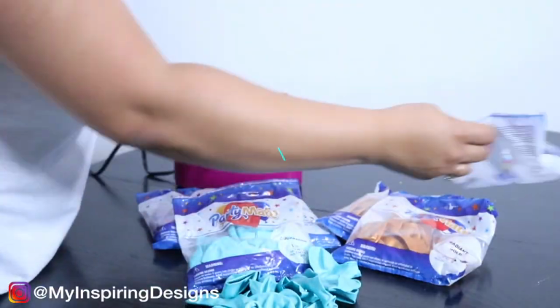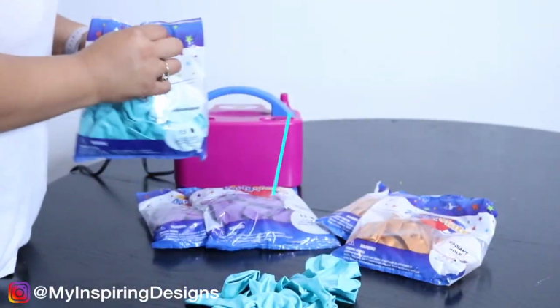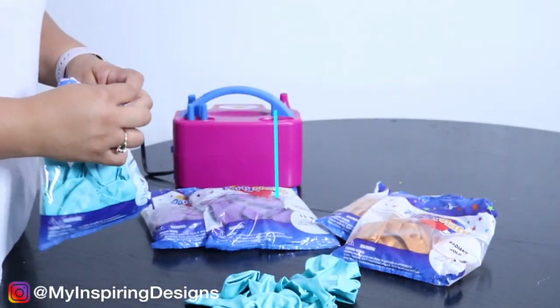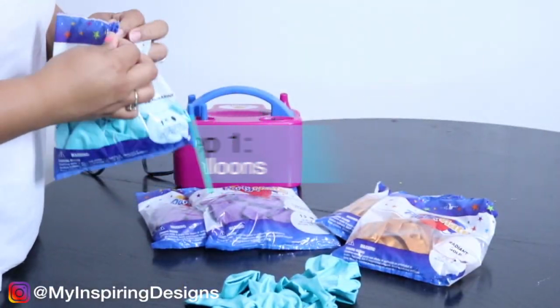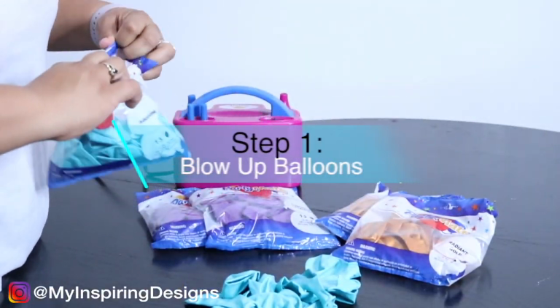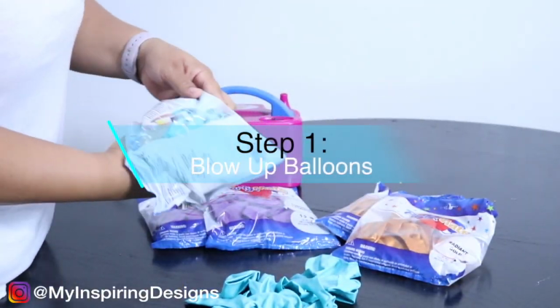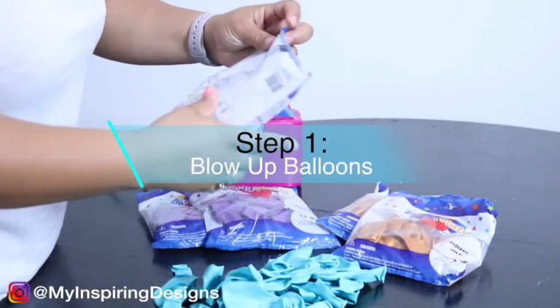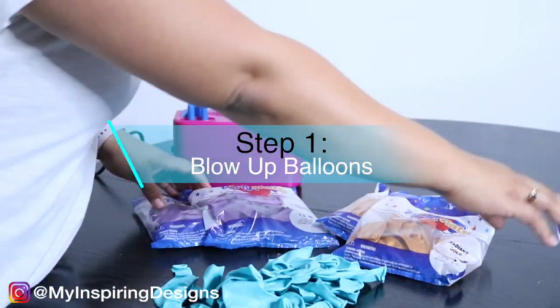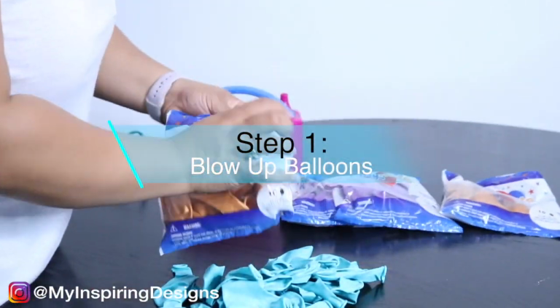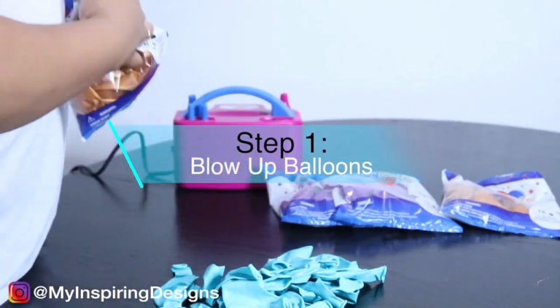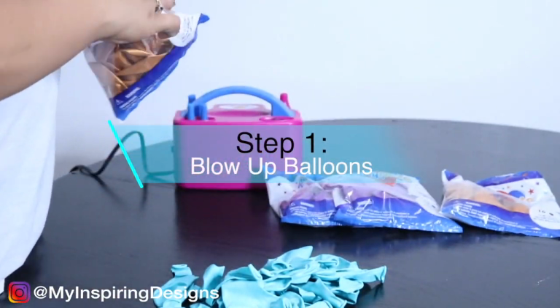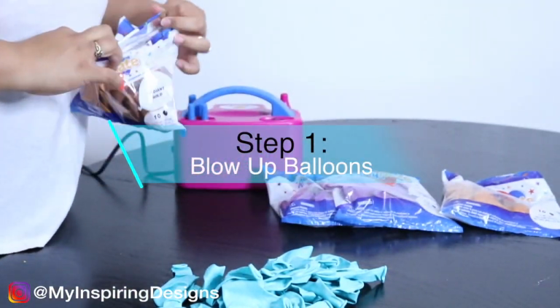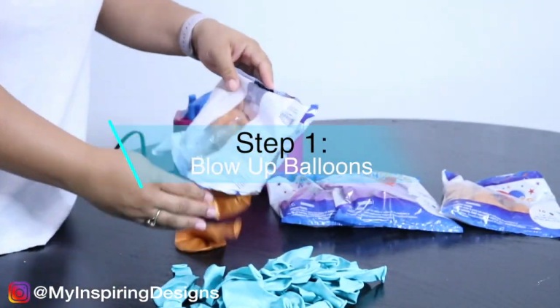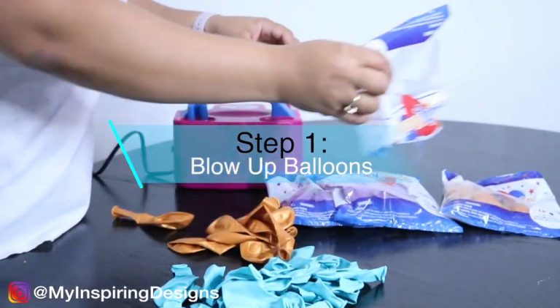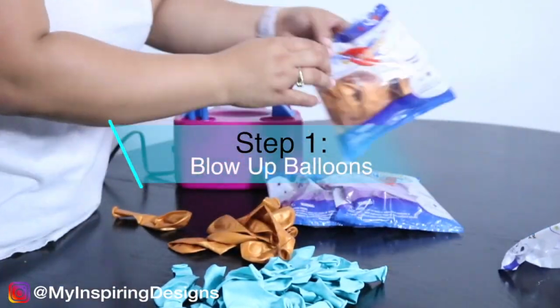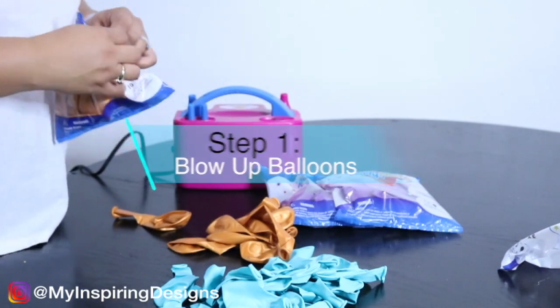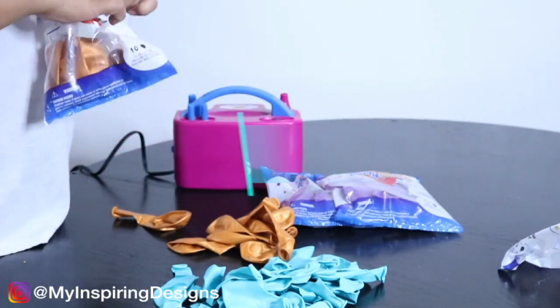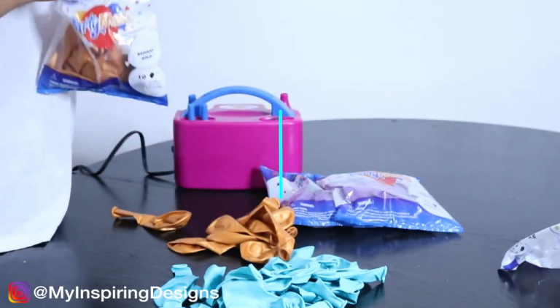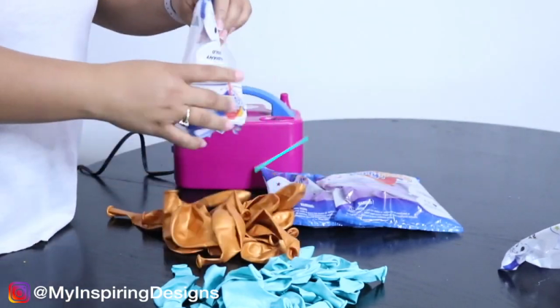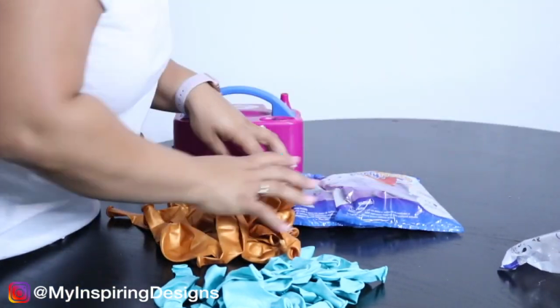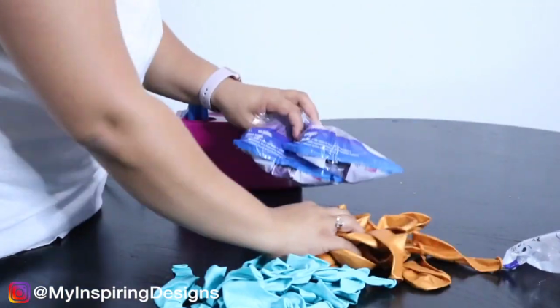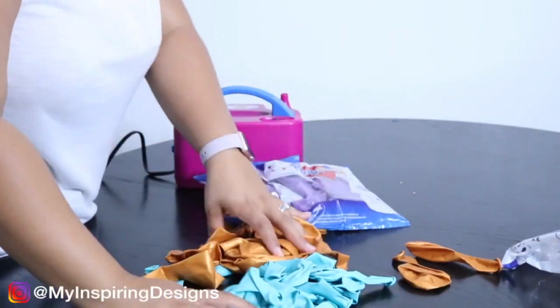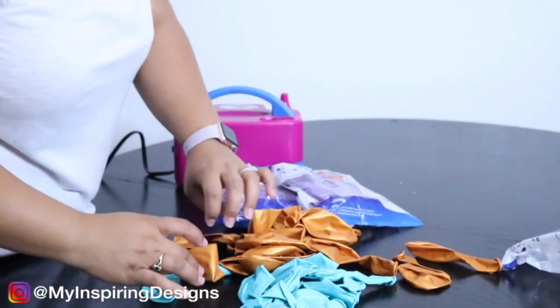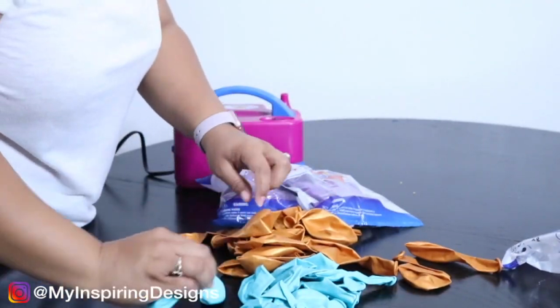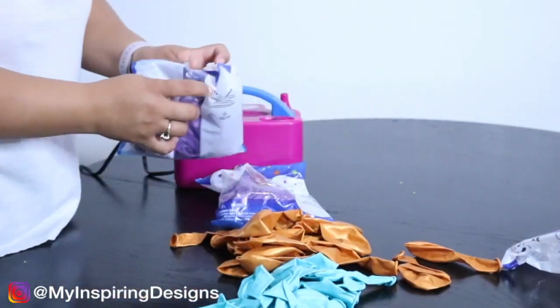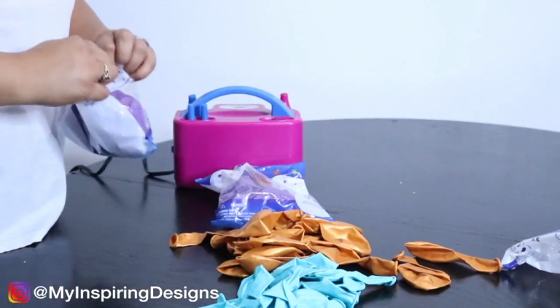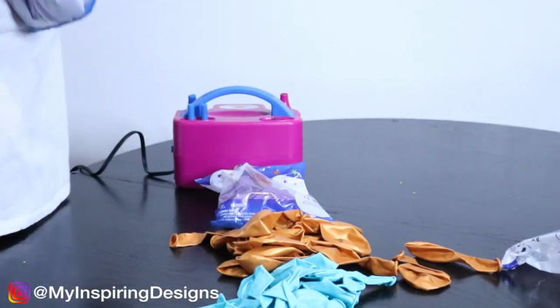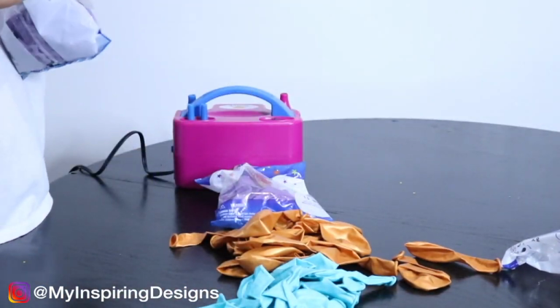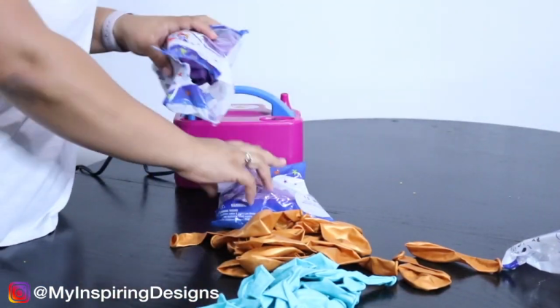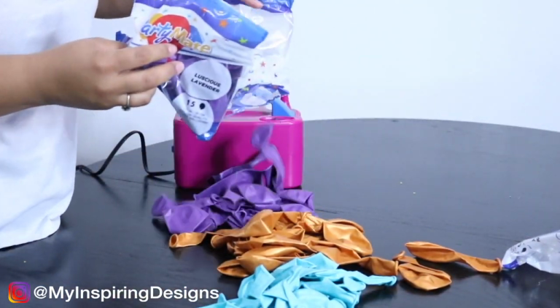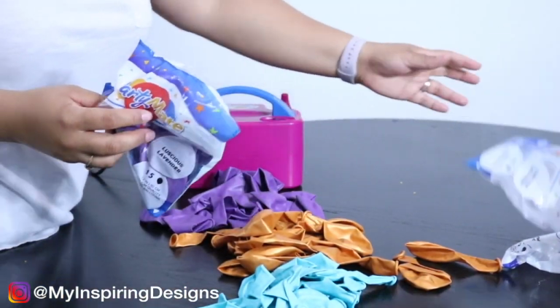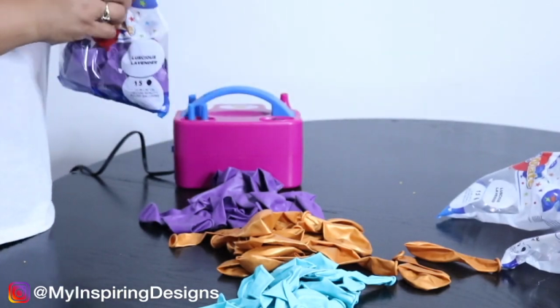Step one: you're going to blow up your balloons. I used gold, turquoise, and purple, and they were all 12-inch balloons to go along with the Aladdin theme.